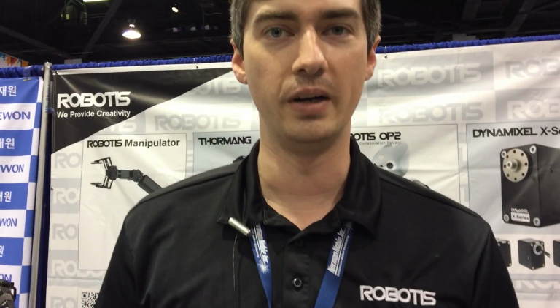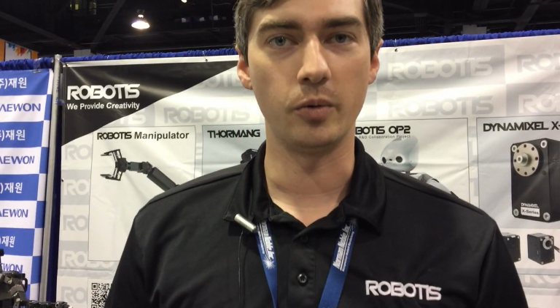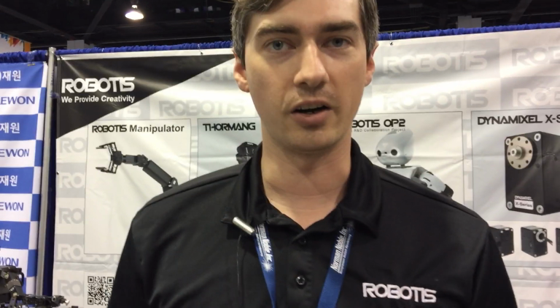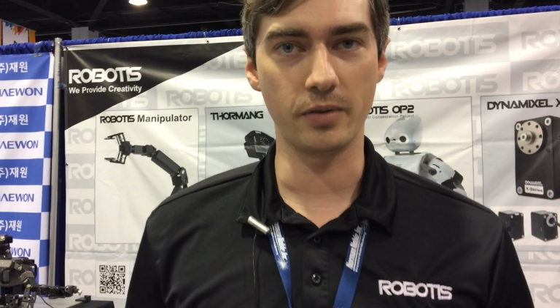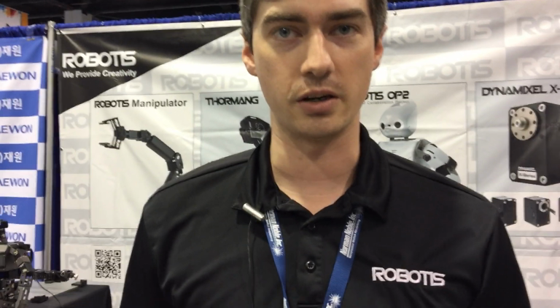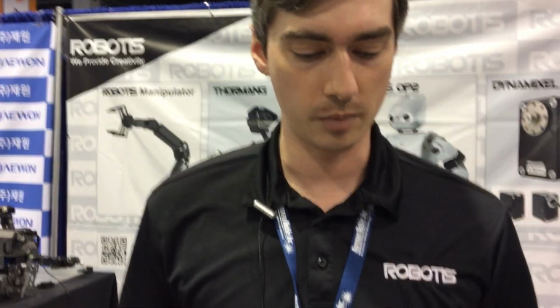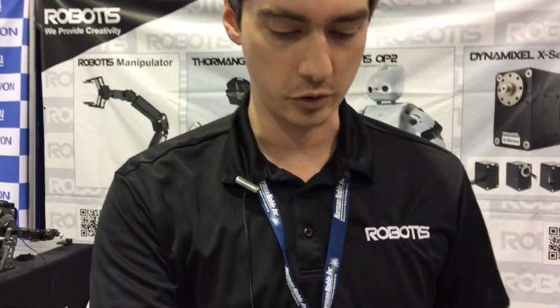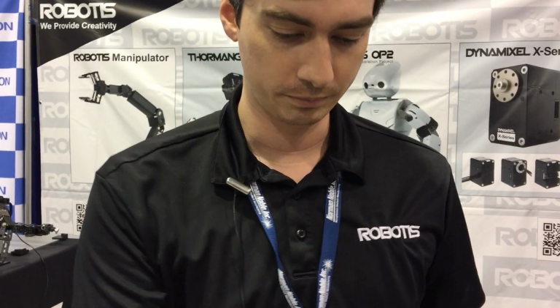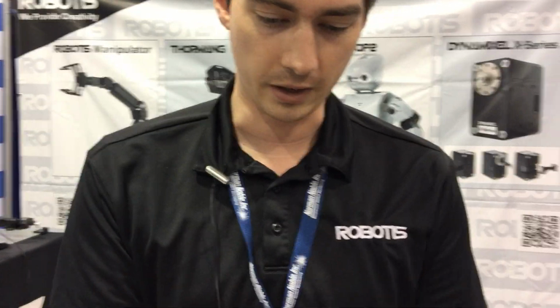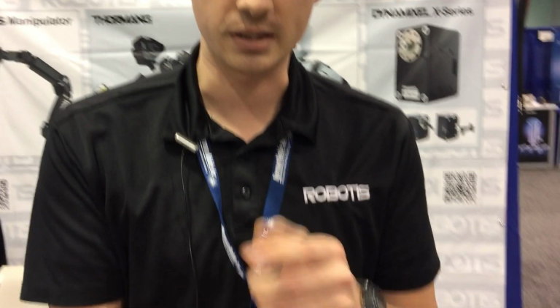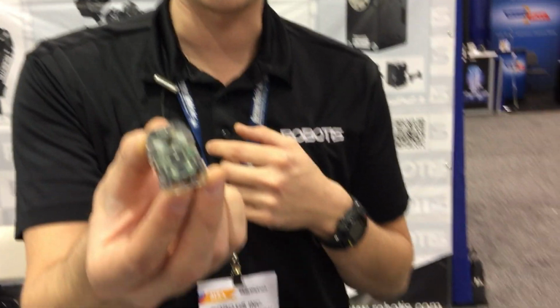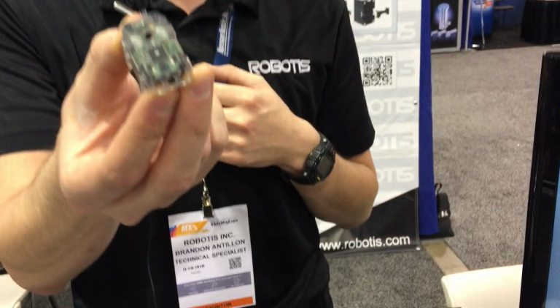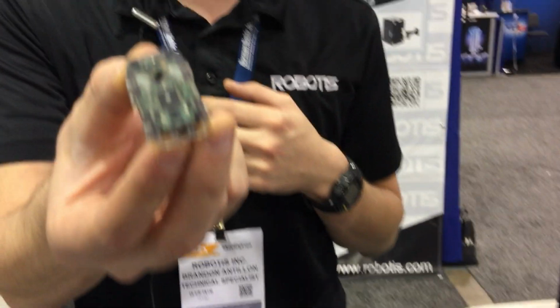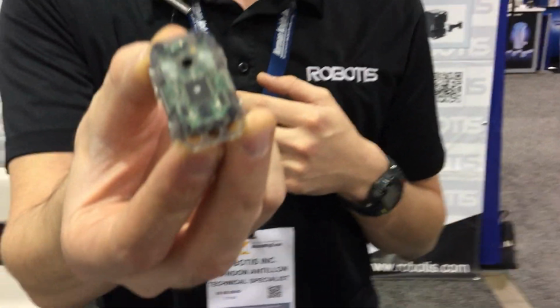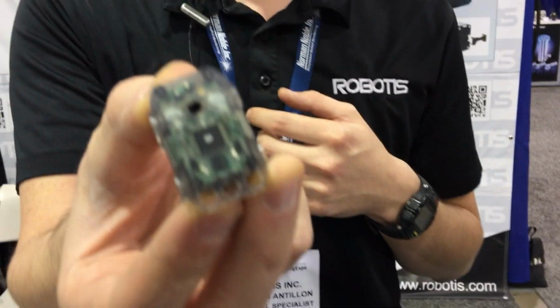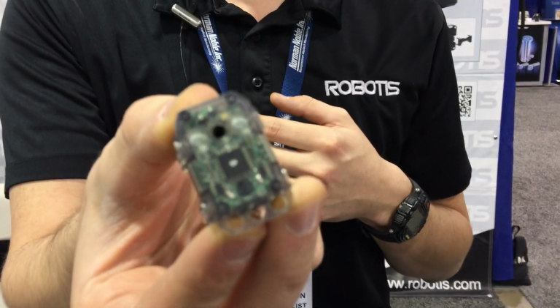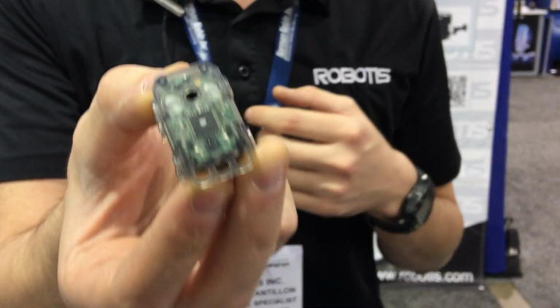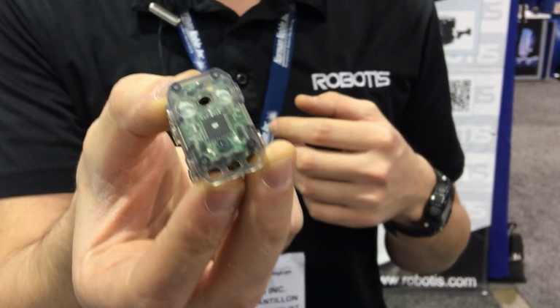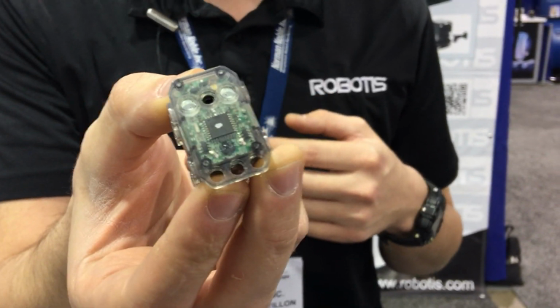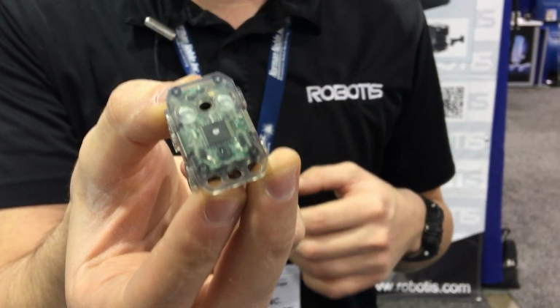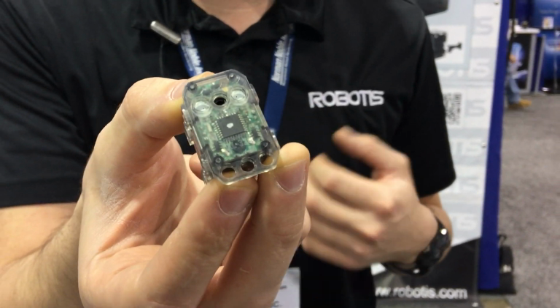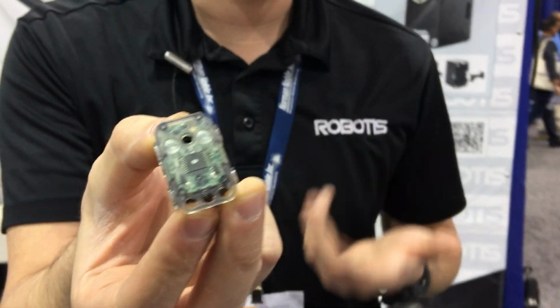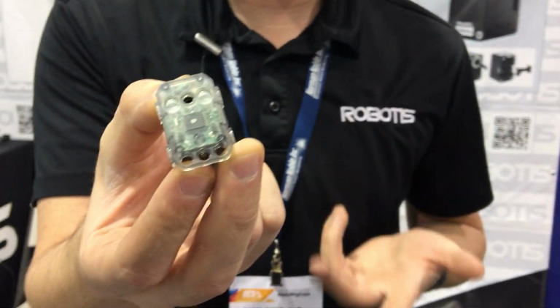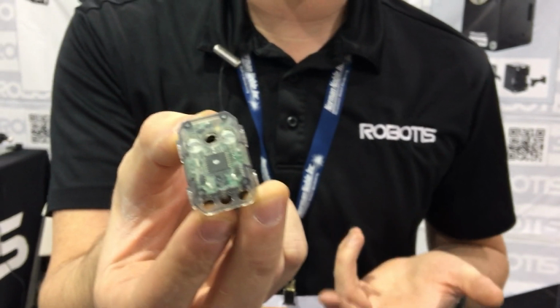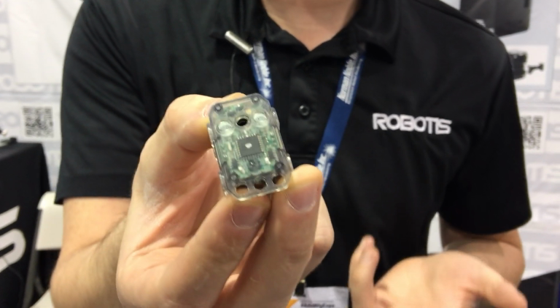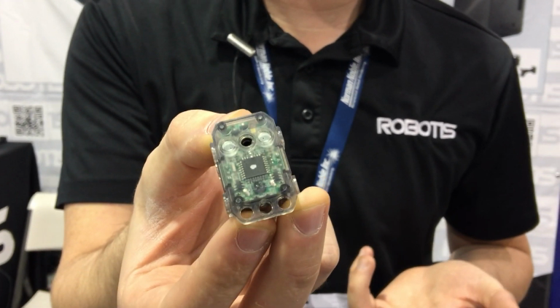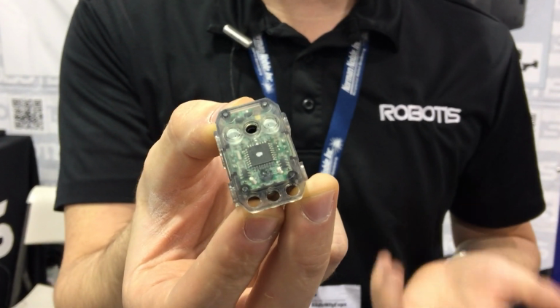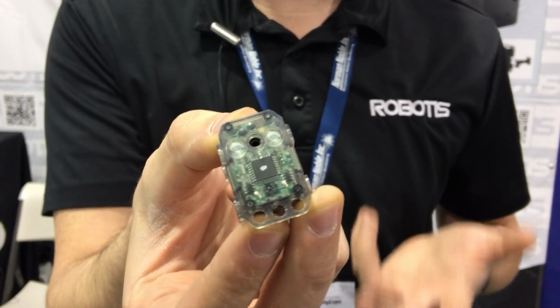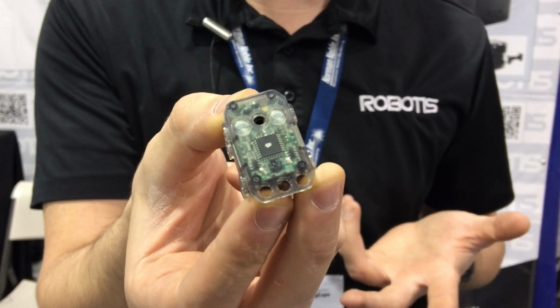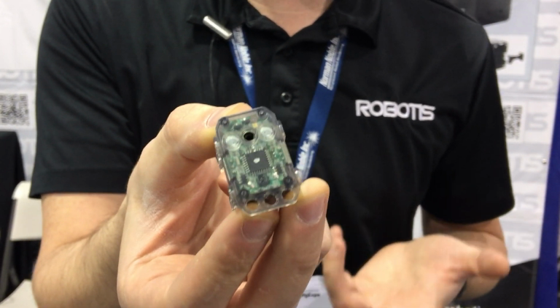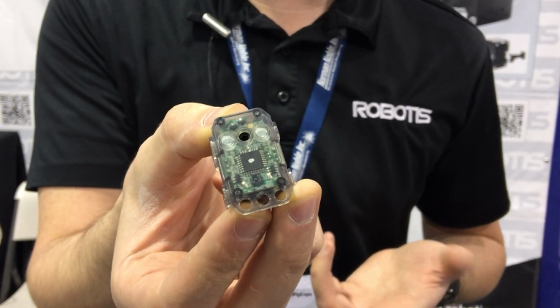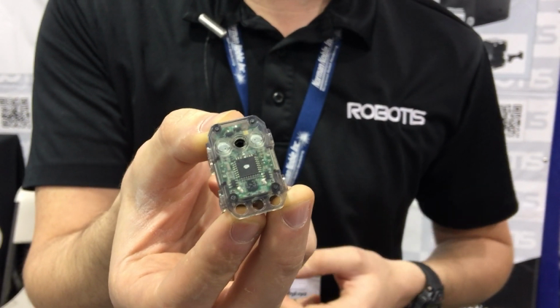With our servos there's an onboard controller — you can actually see the chip inside there. With the Dynamixel system, you have the motor, the controller, the driver, sensor, and network chip all built into the actuator.